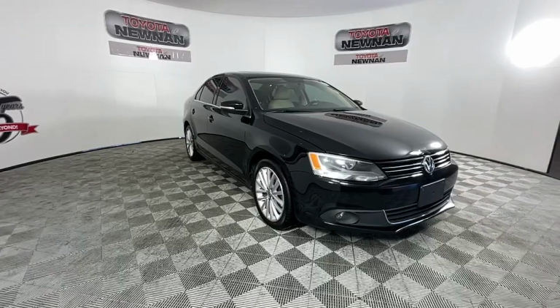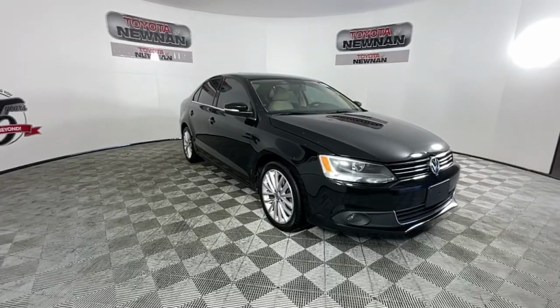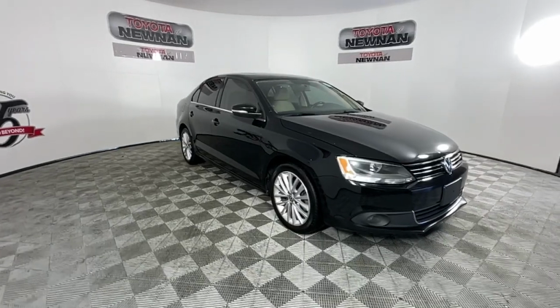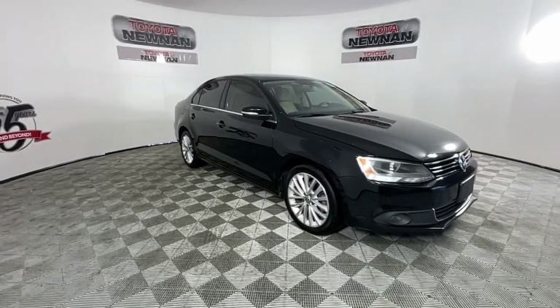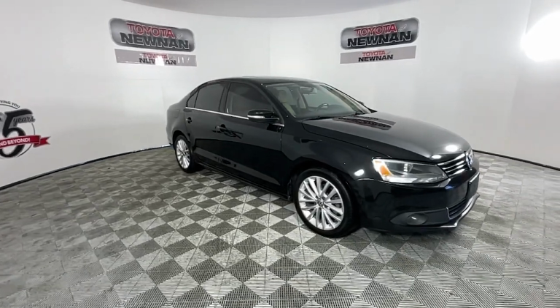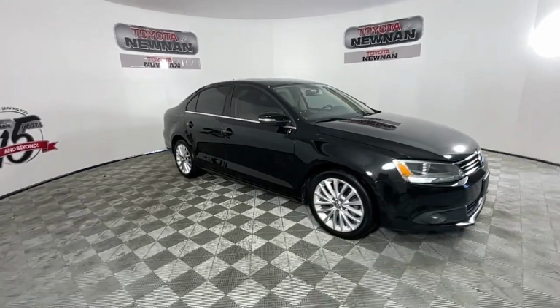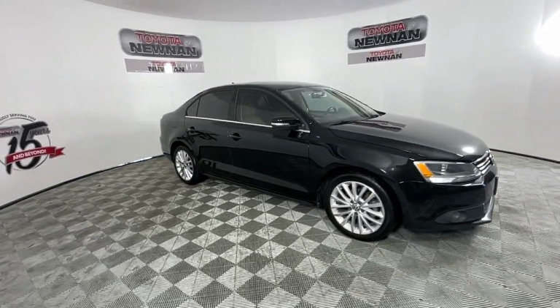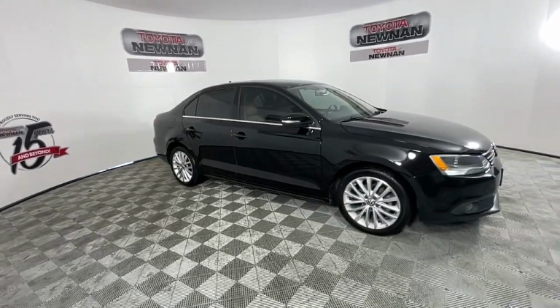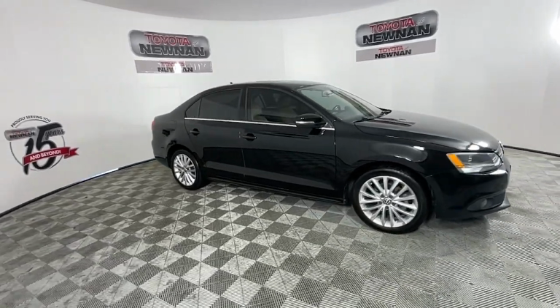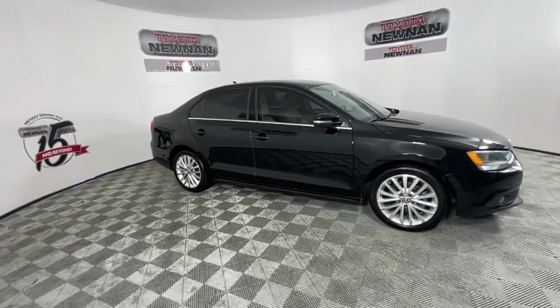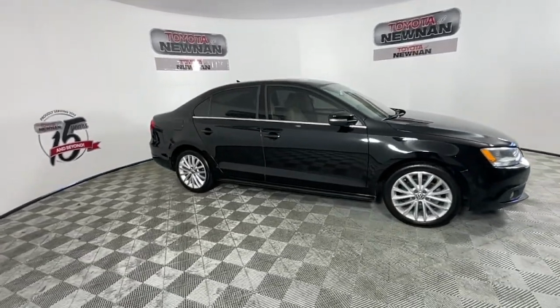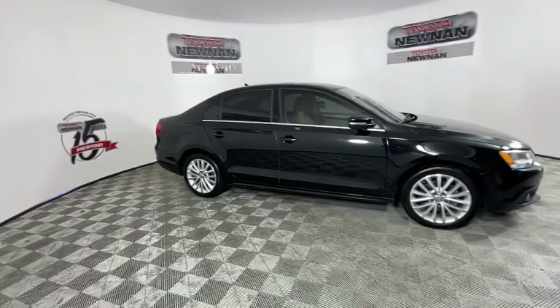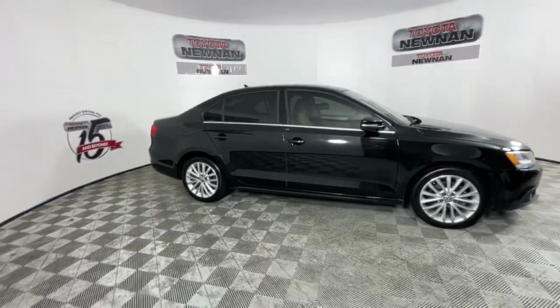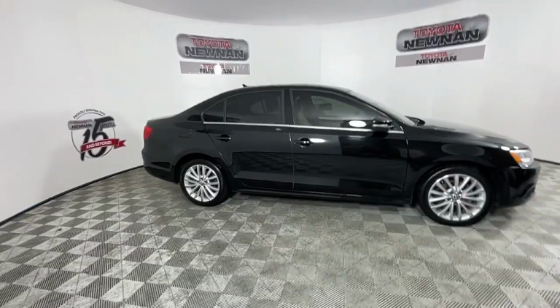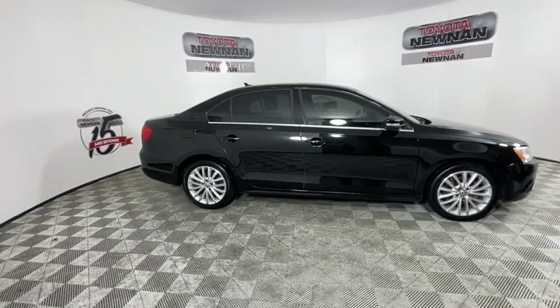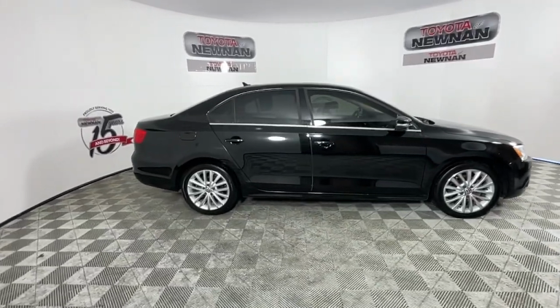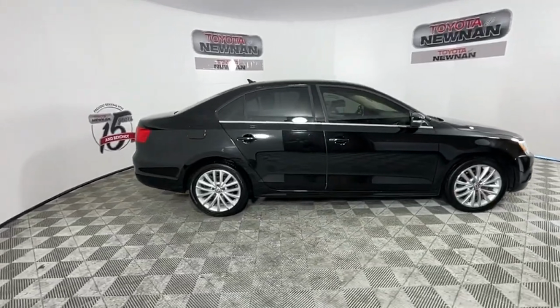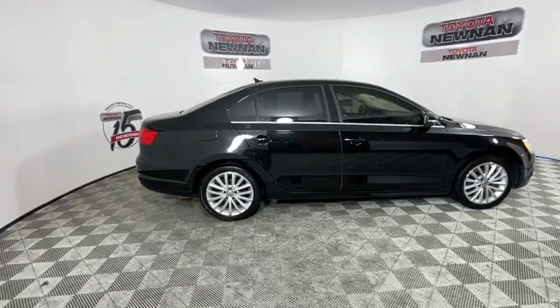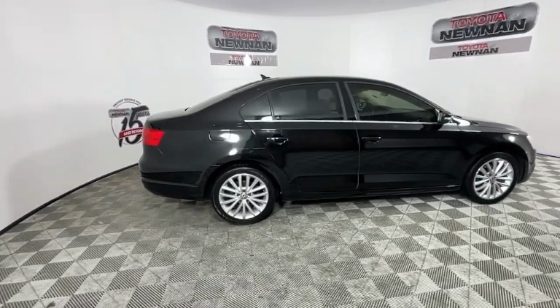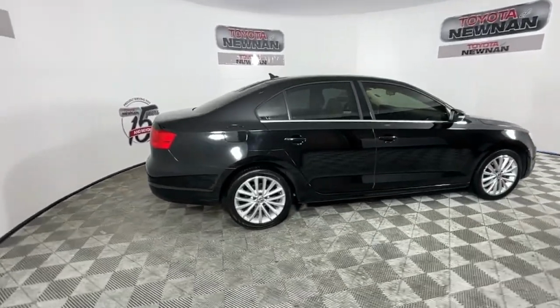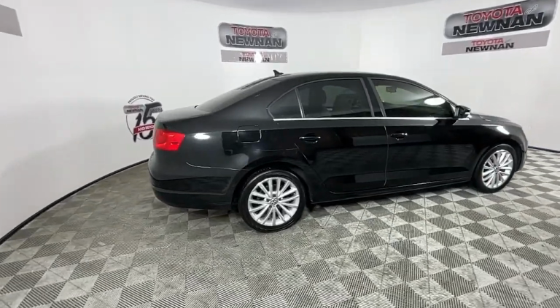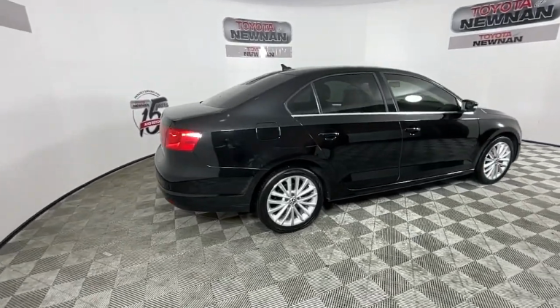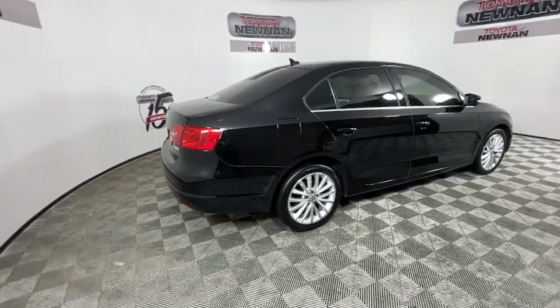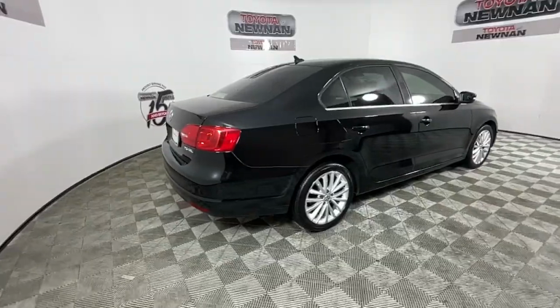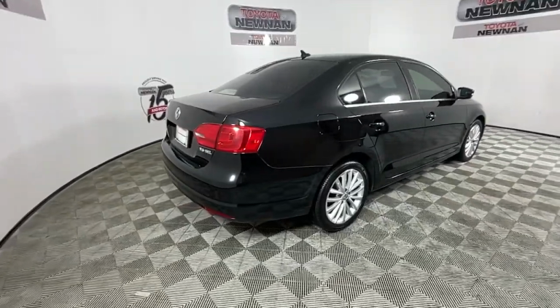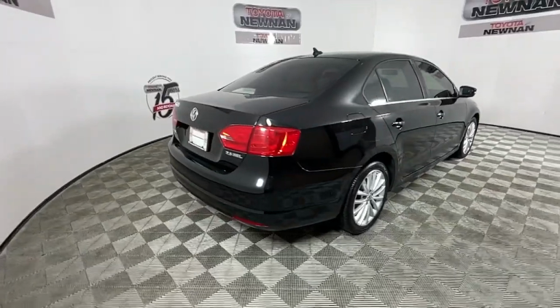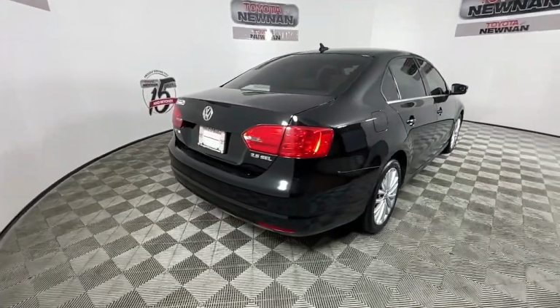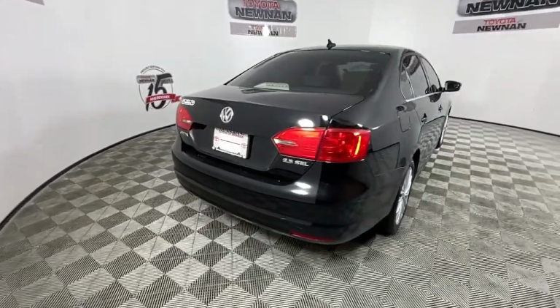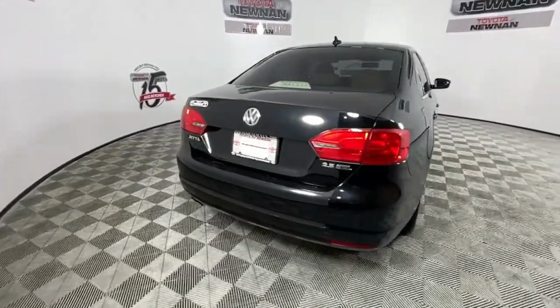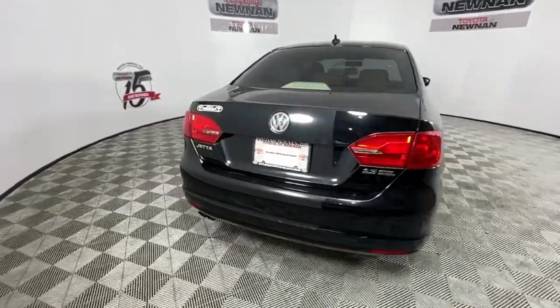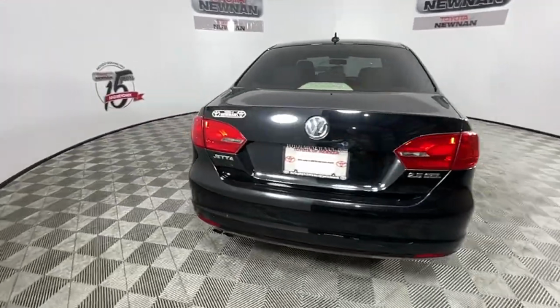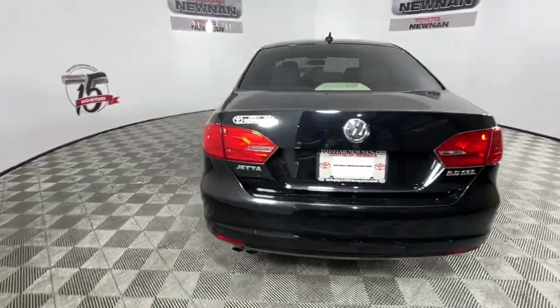You'll have love at first sight with the 2011 Volkswagen Jetta. This vehicle is an outstanding buy with fewer than 200,000 miles on the odometer. Make your daily drive the best it can be in this sleek, modern Jetta.